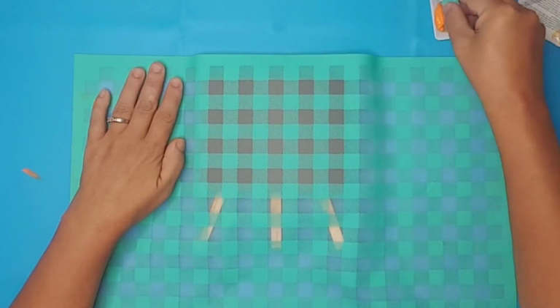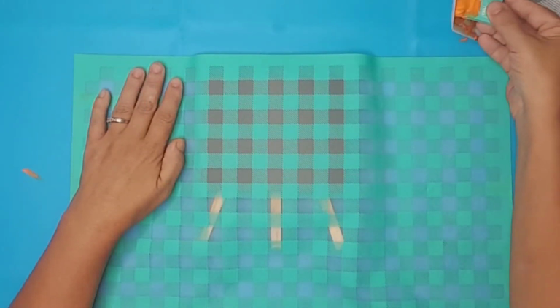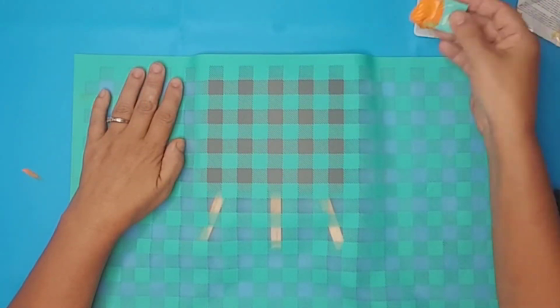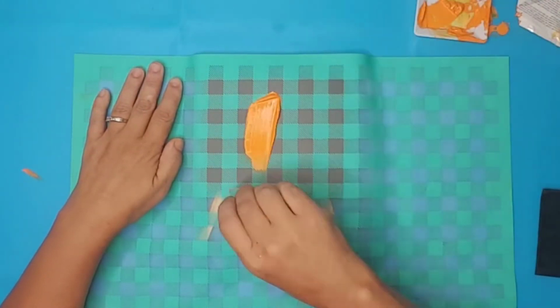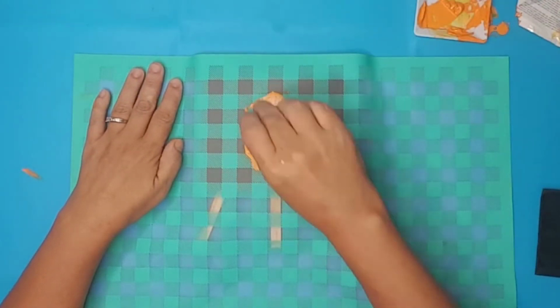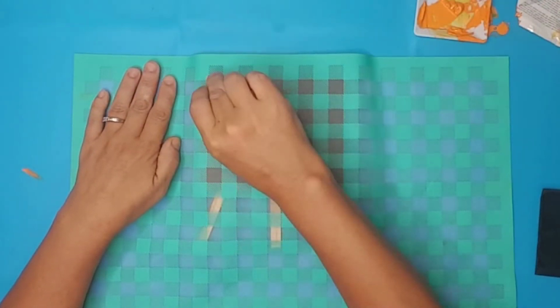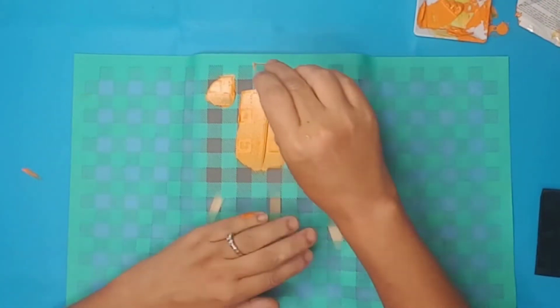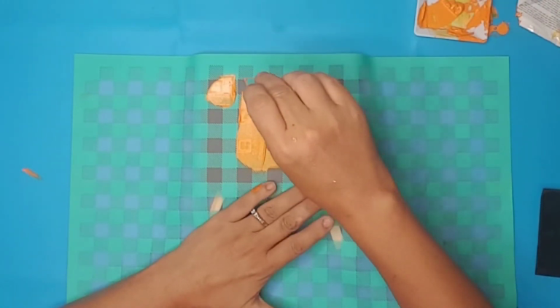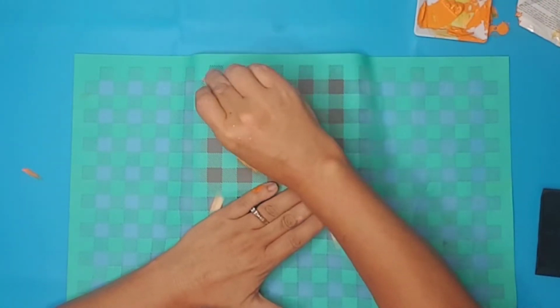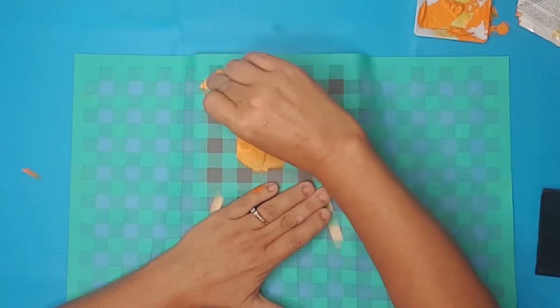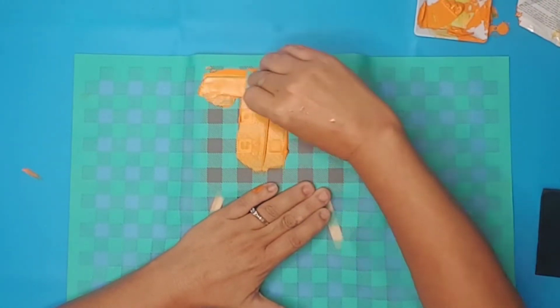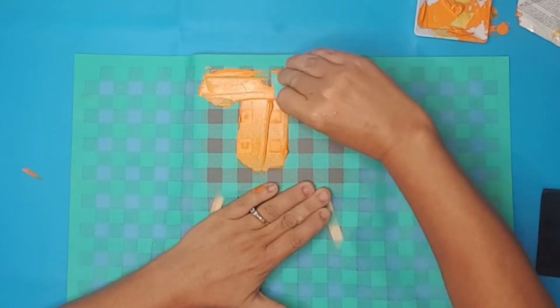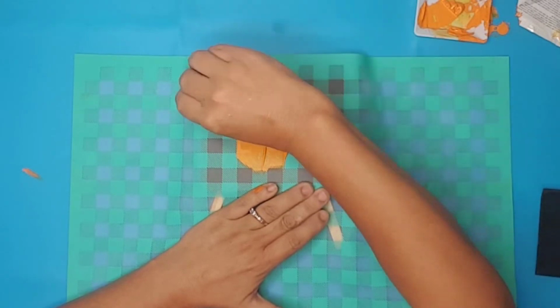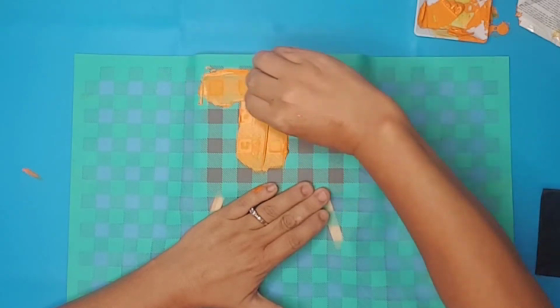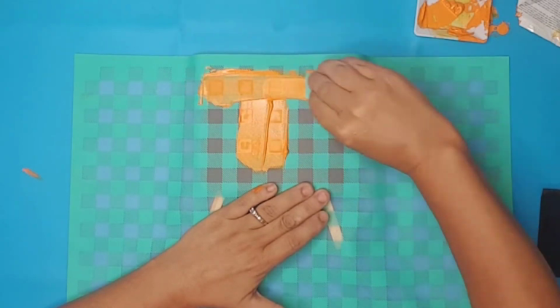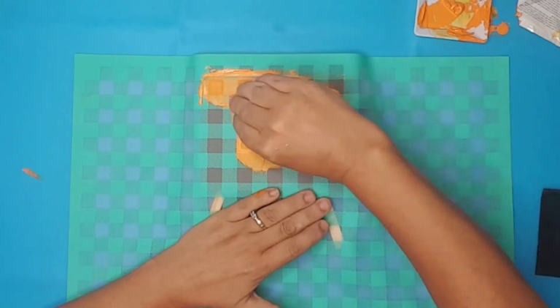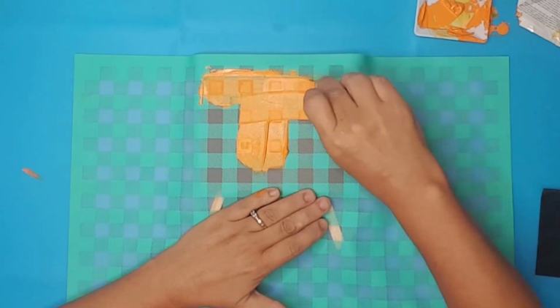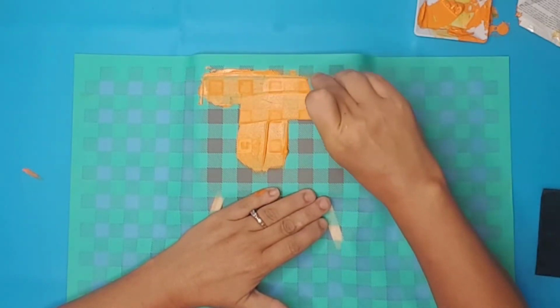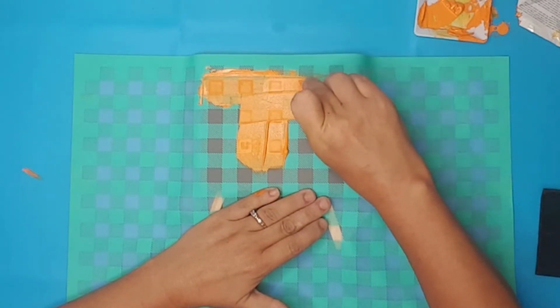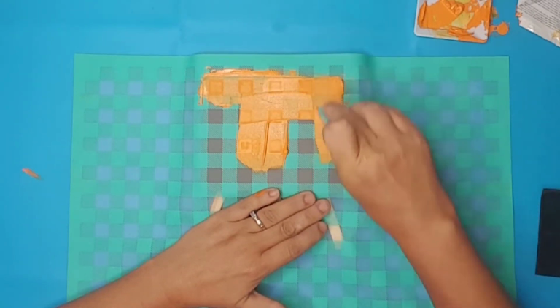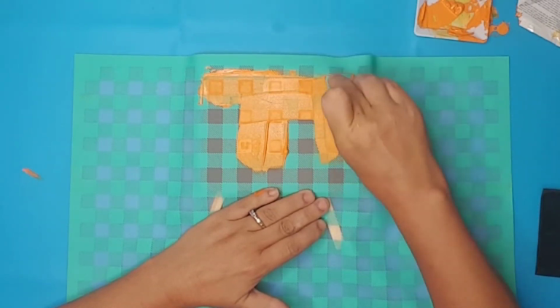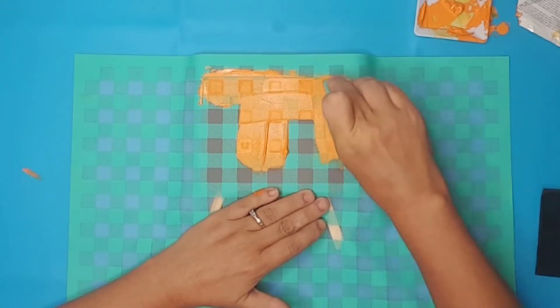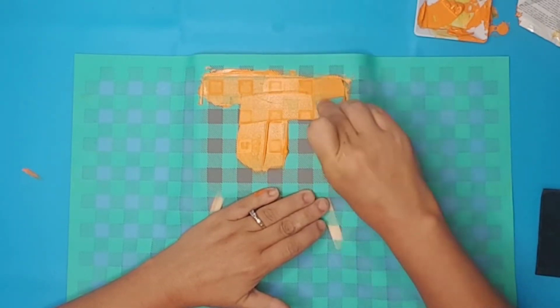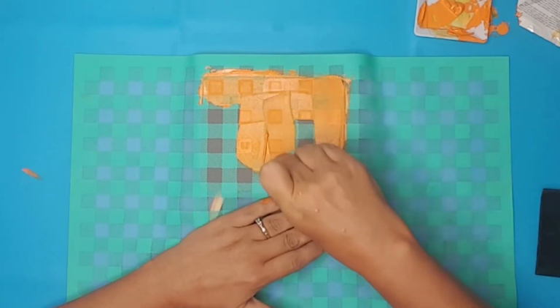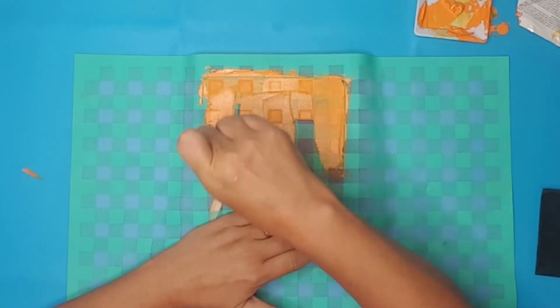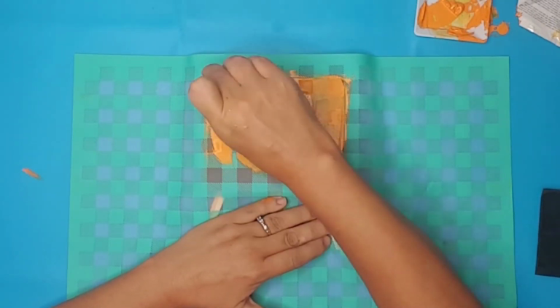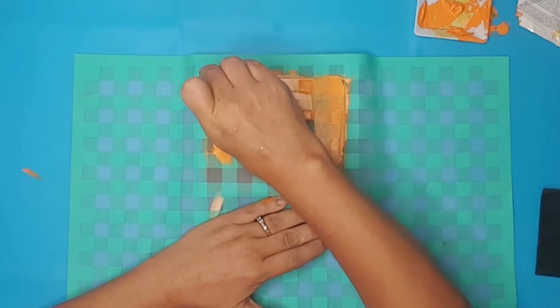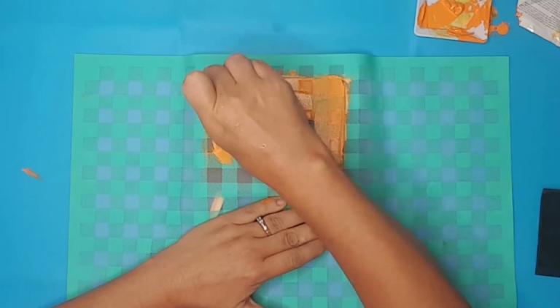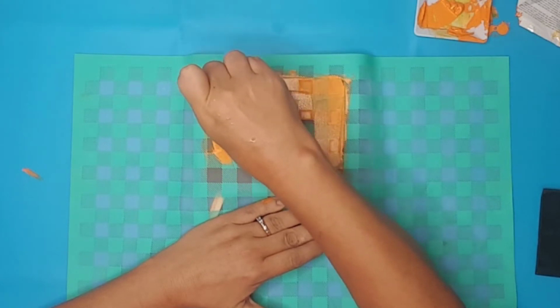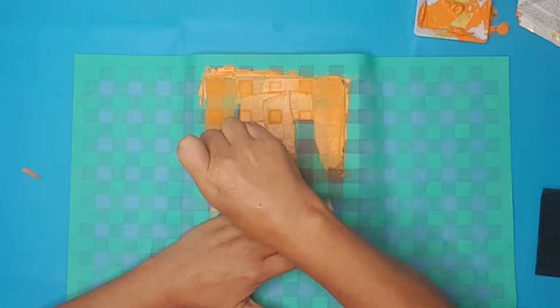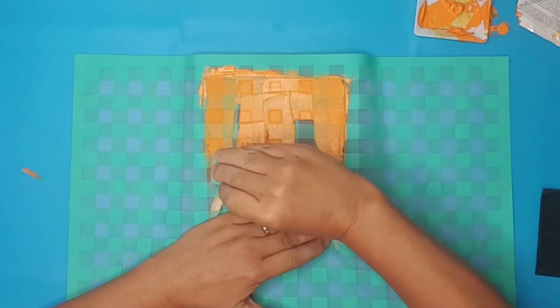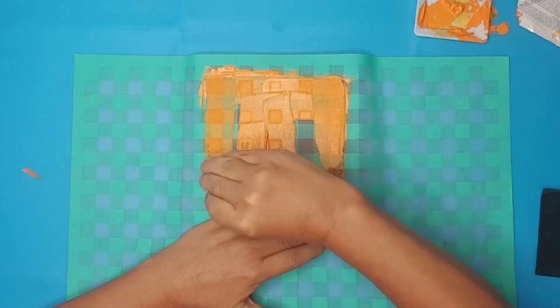I had already placed some chalk couture paste in a little tray. I used a mini squeegee, placed some of the paste on the squeegee, and applied it to the stencil.